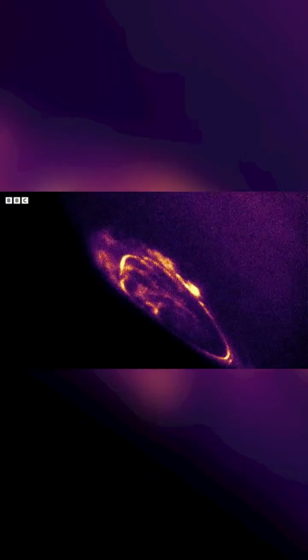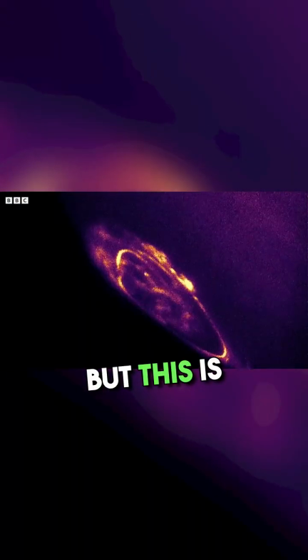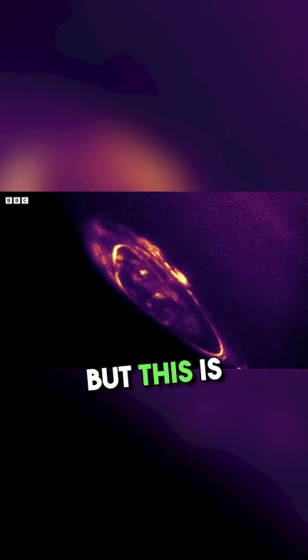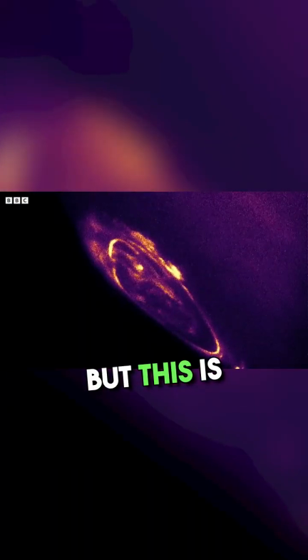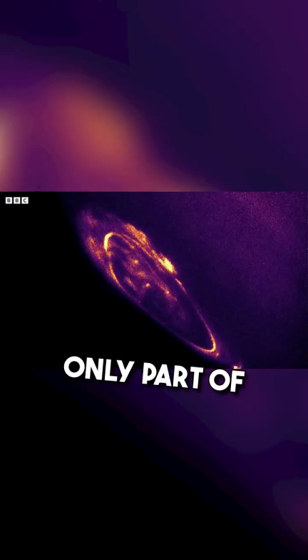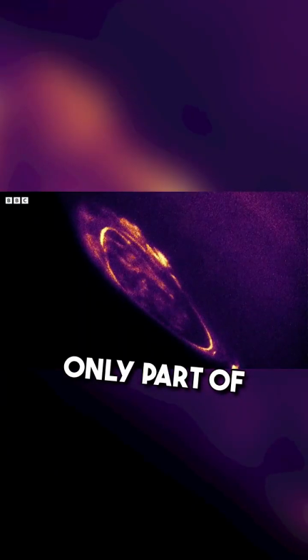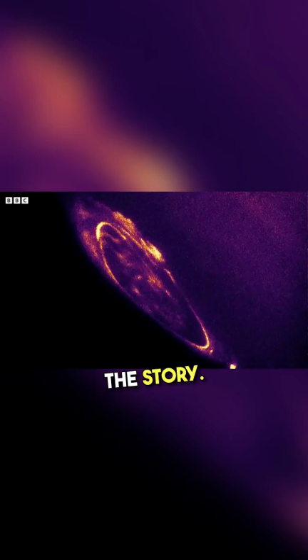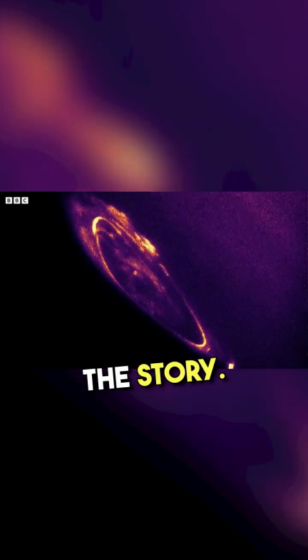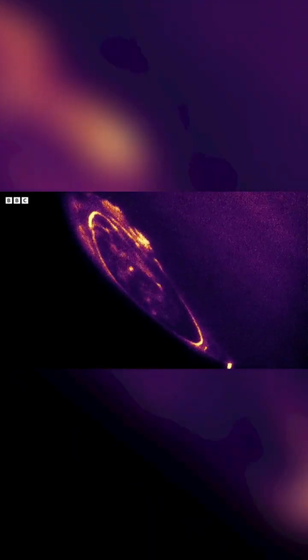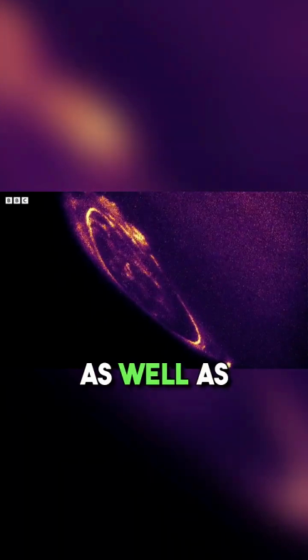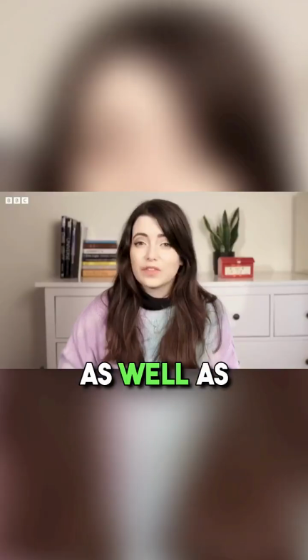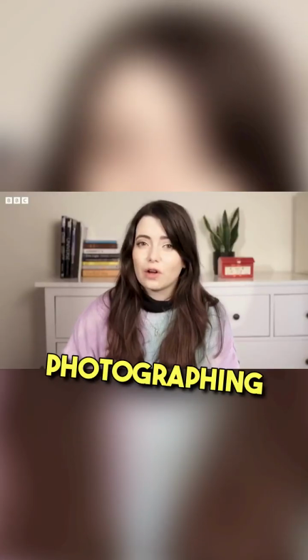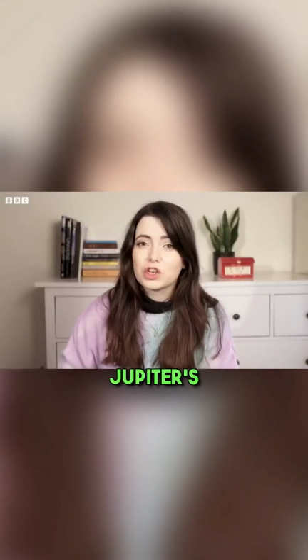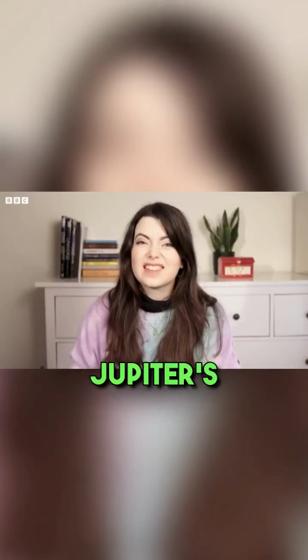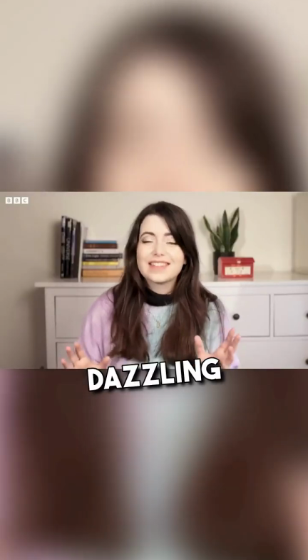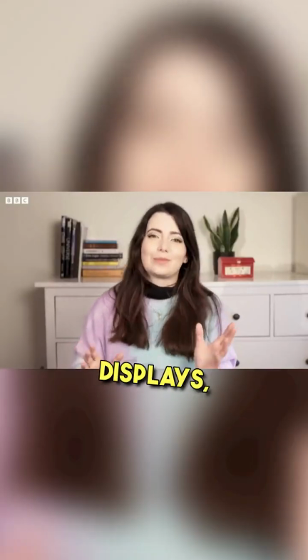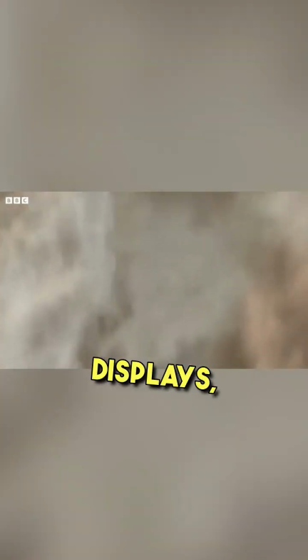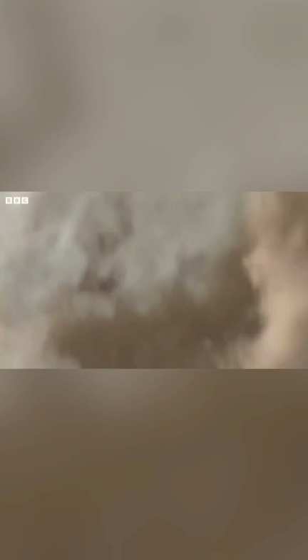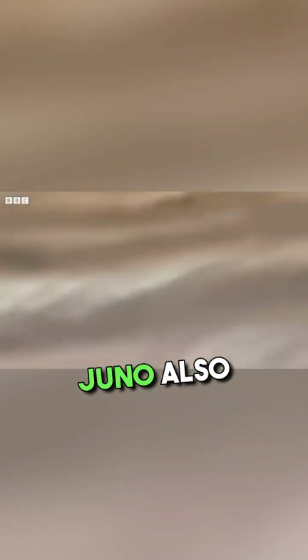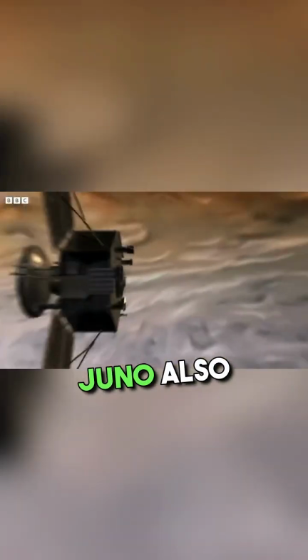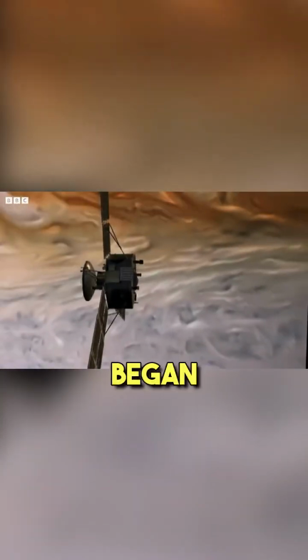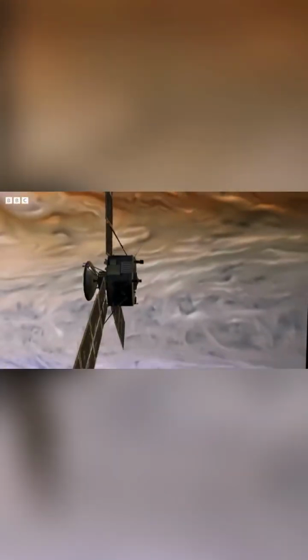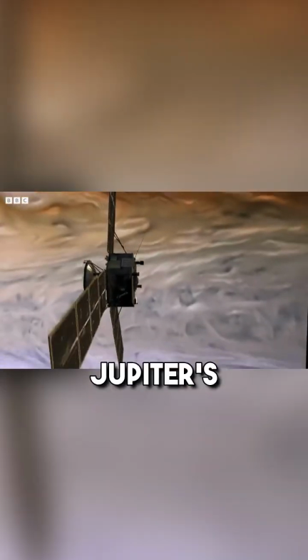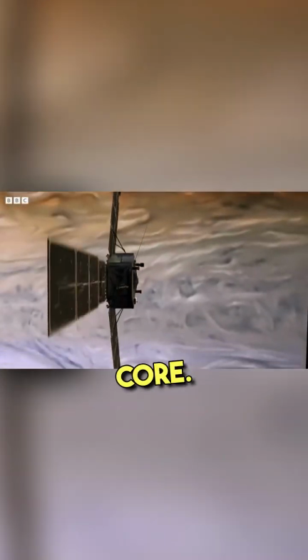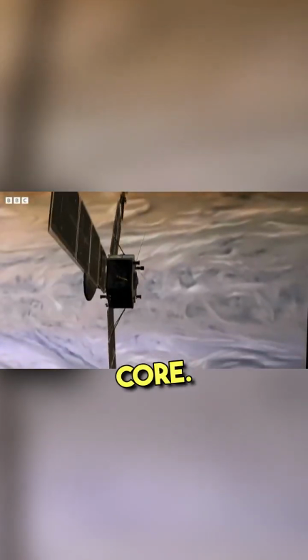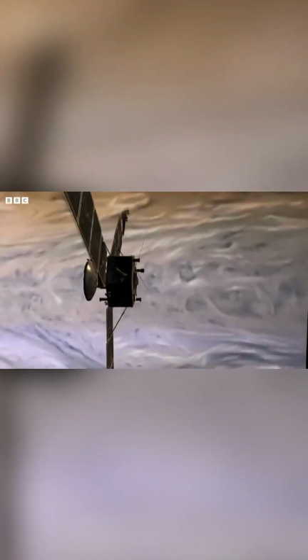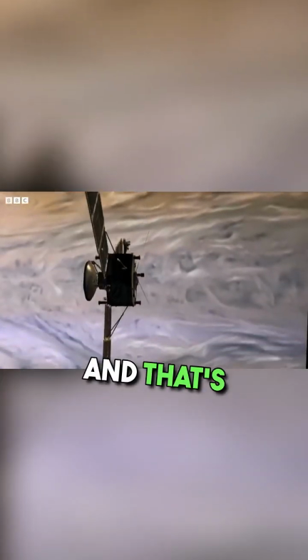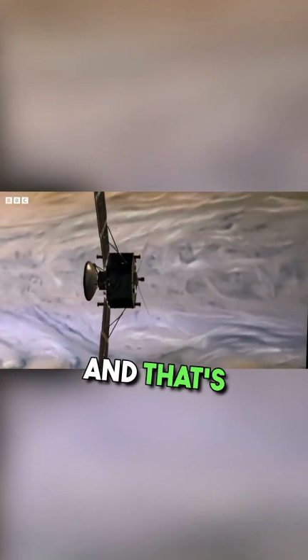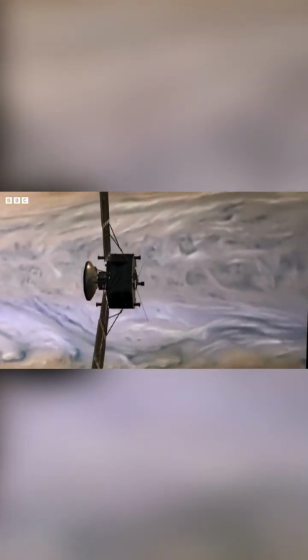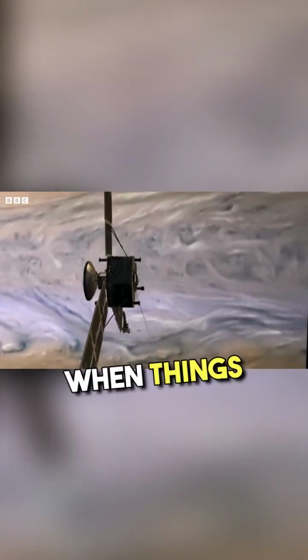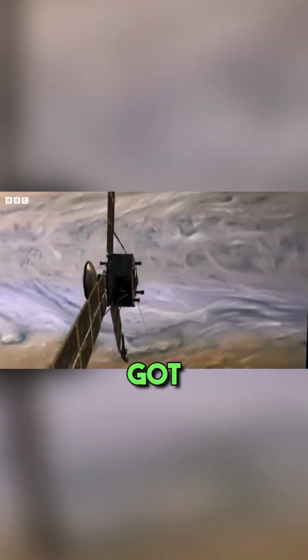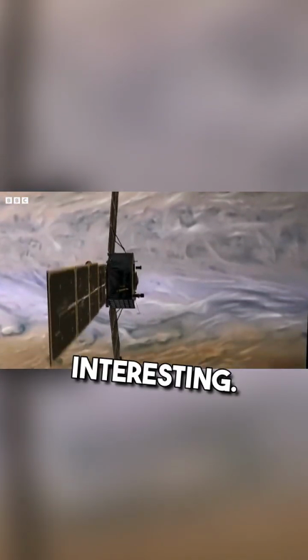But this is only part of the story. As well as photographing Jupiter's dazzling displays, Juno also began mapping Jupiter's core. And that's when things got interesting.